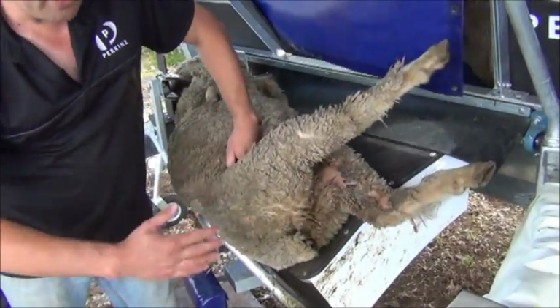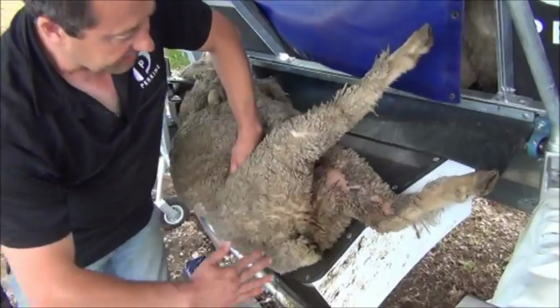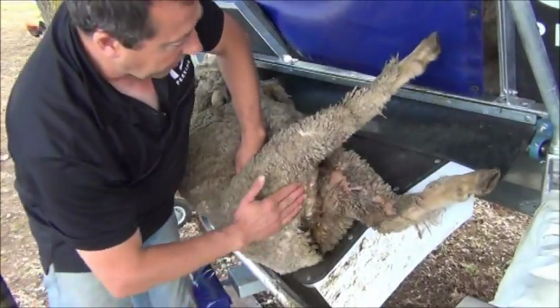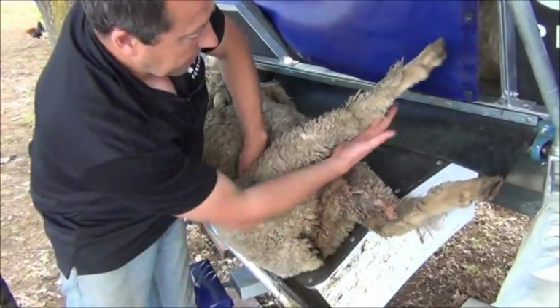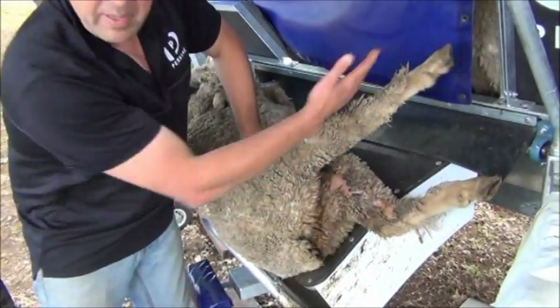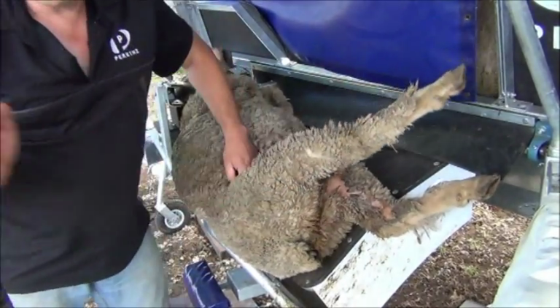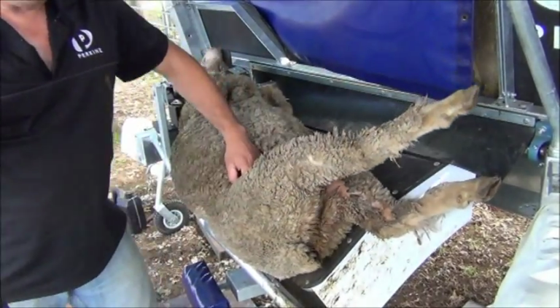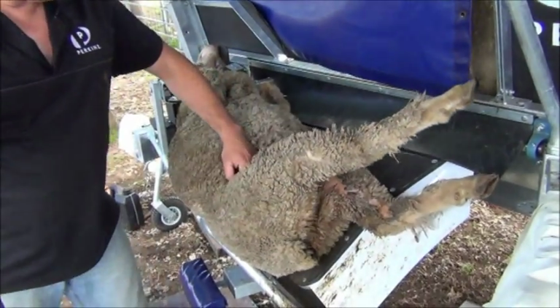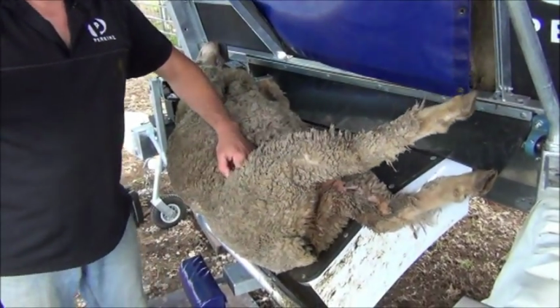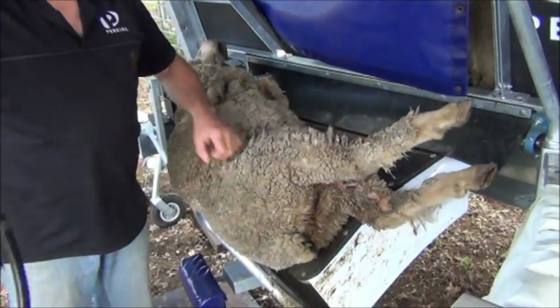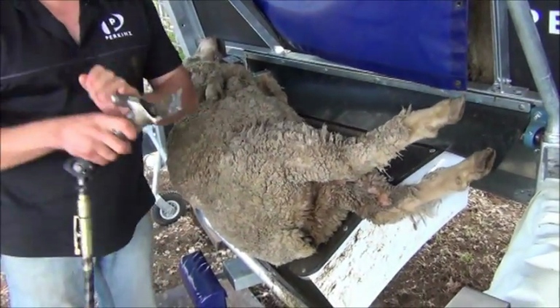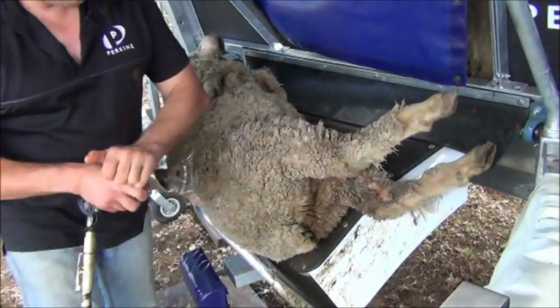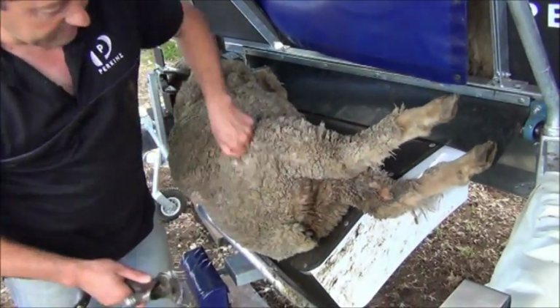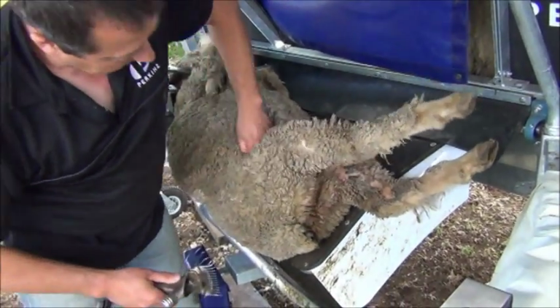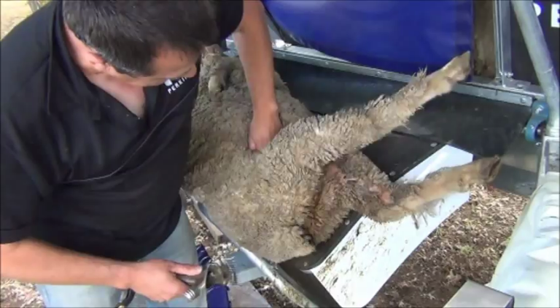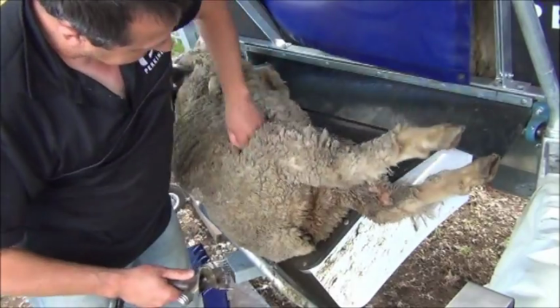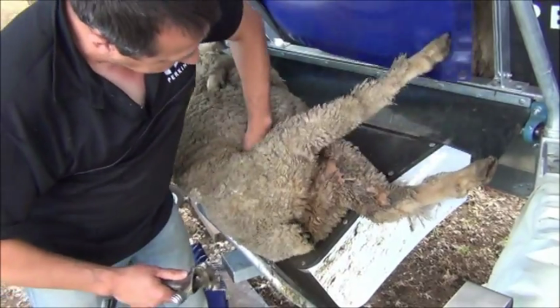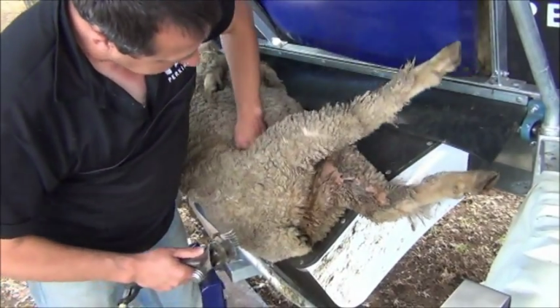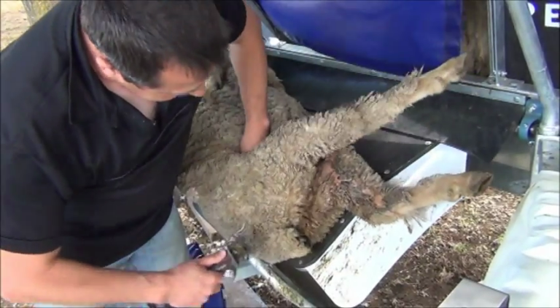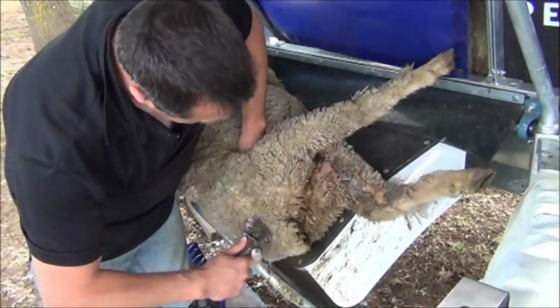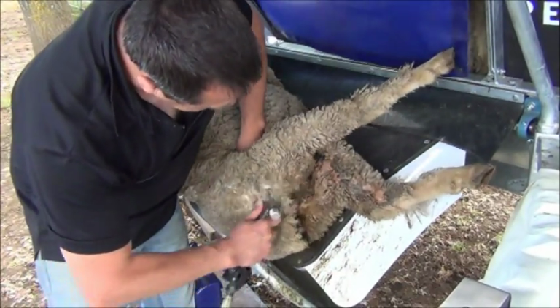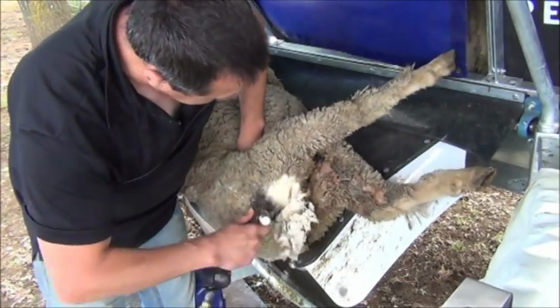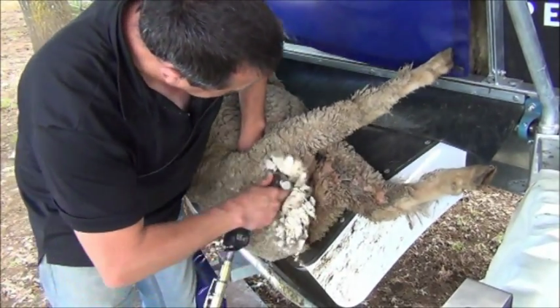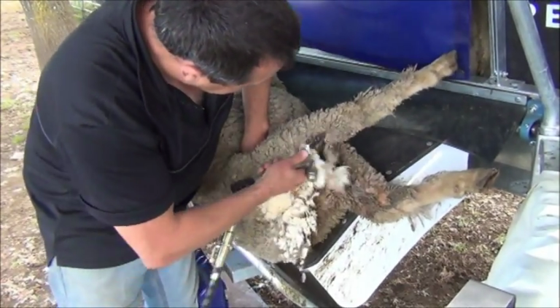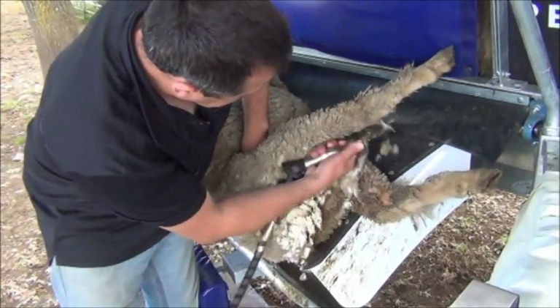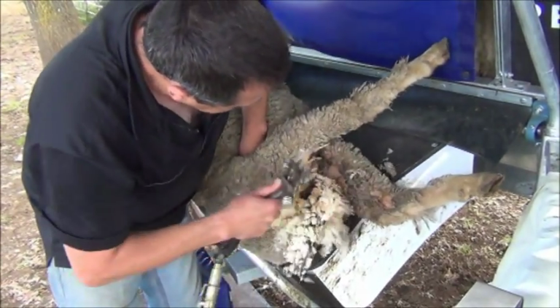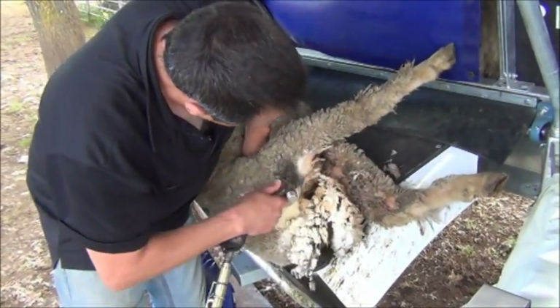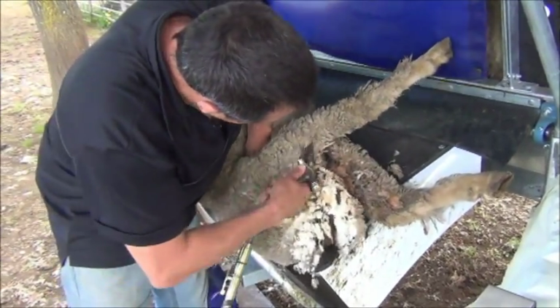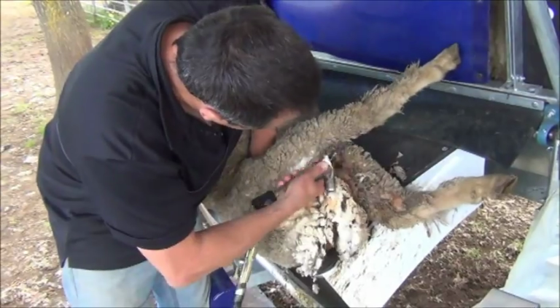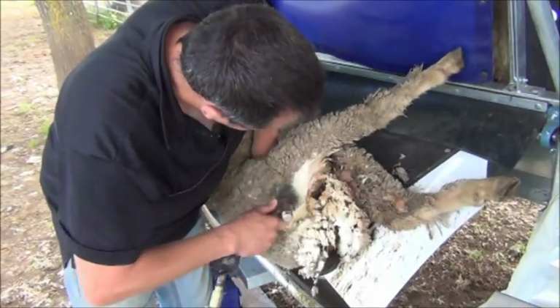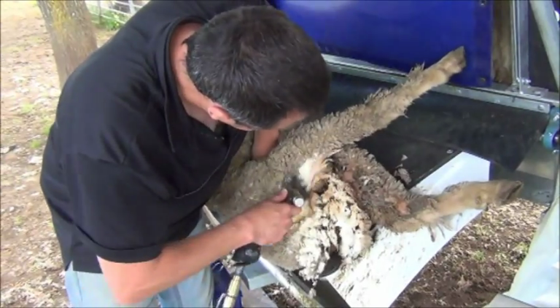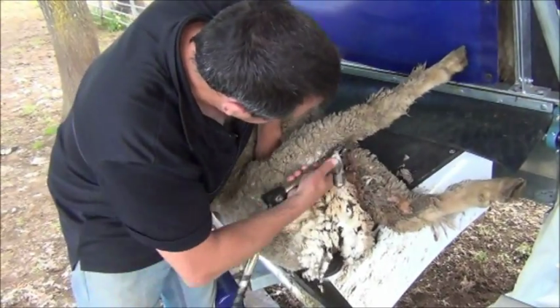Now on these here we're just going to do a back slam up. Put my hand into the flank, lifting that leg out, come up underneath here. Turn the handpiece underneath, heavy like that there.